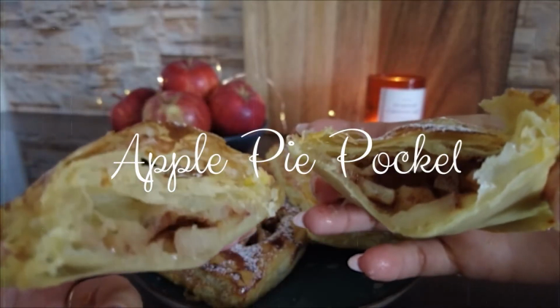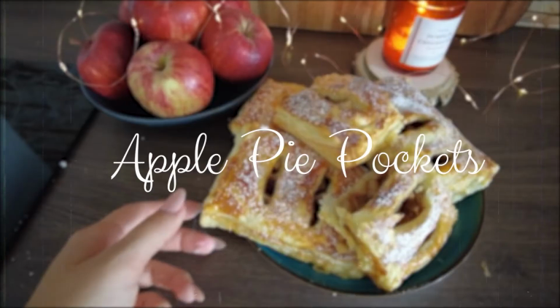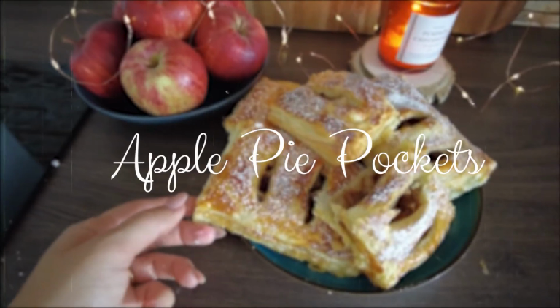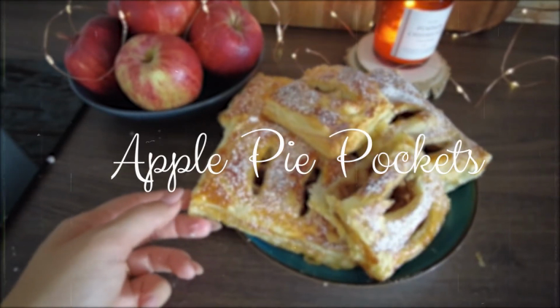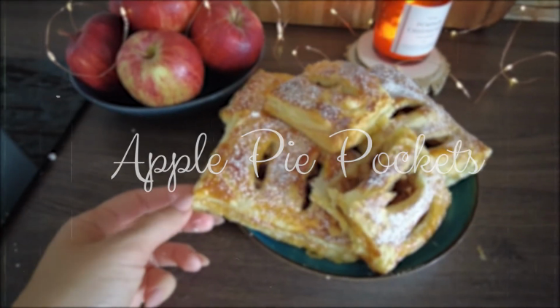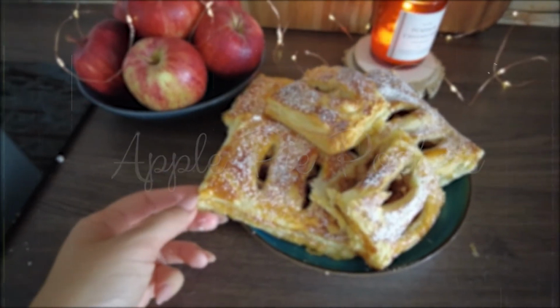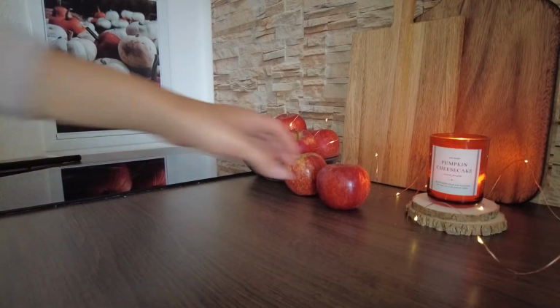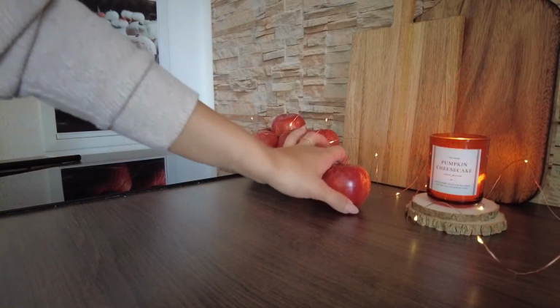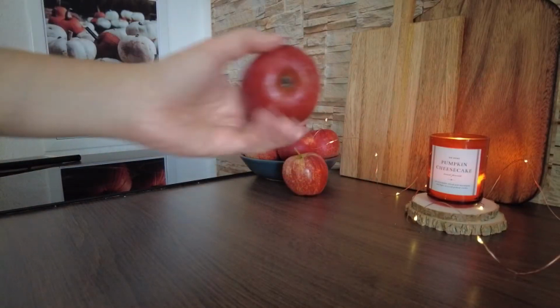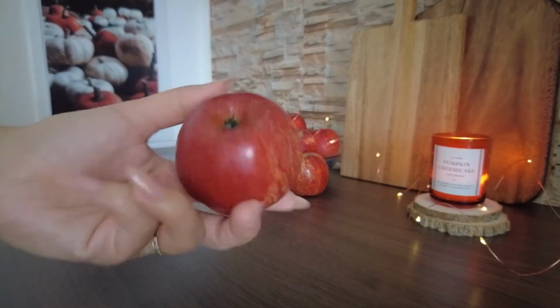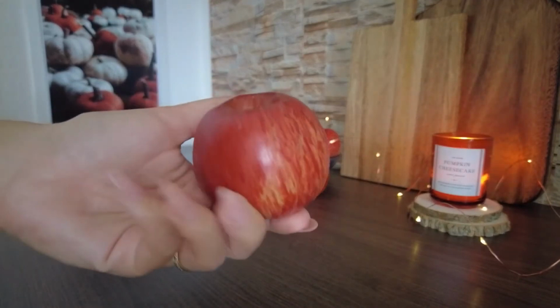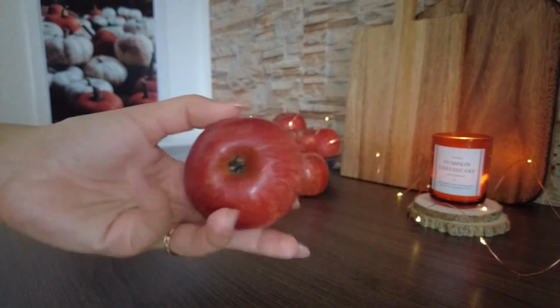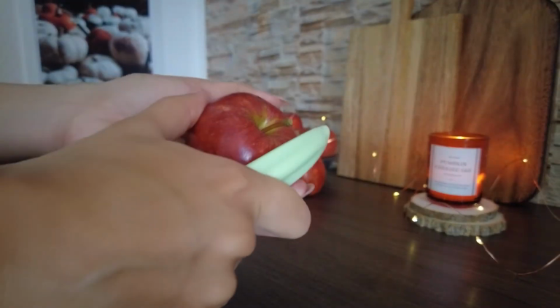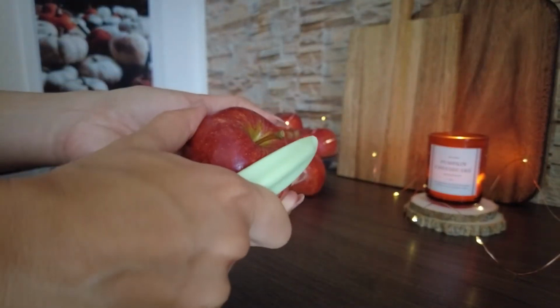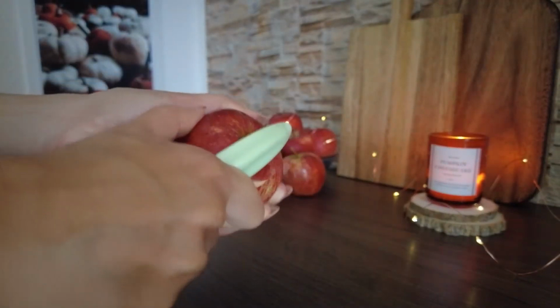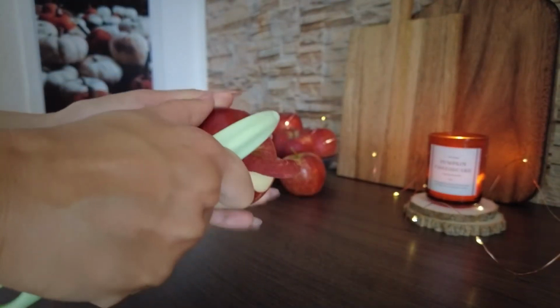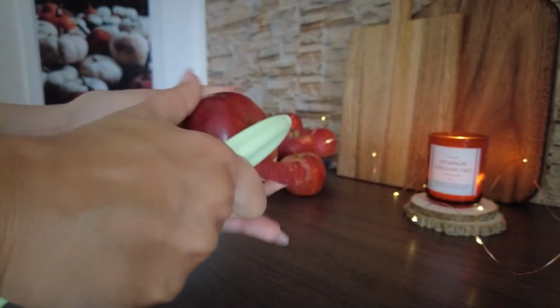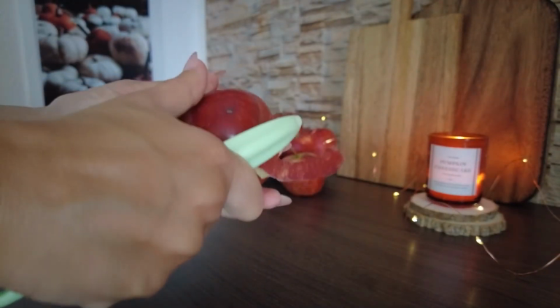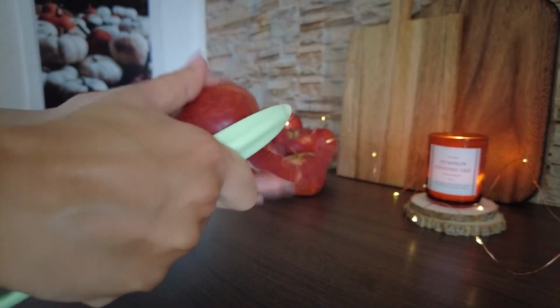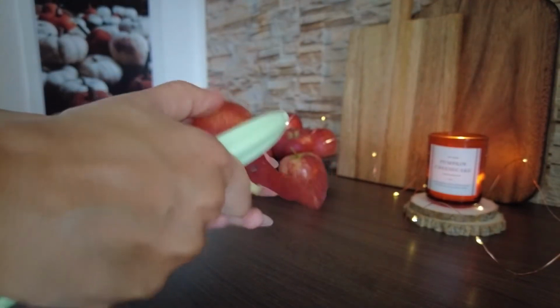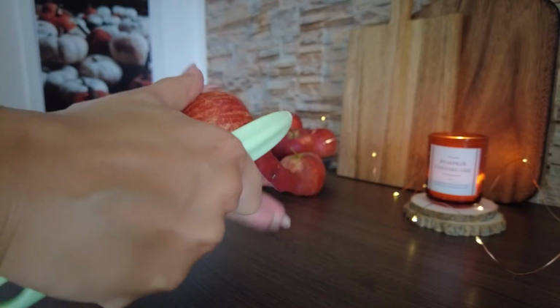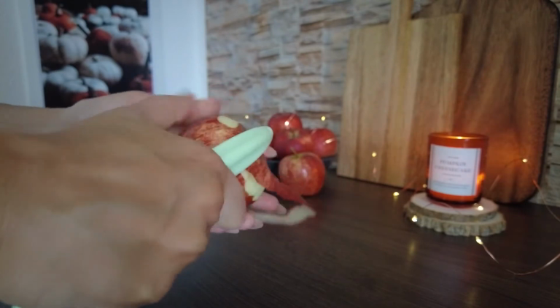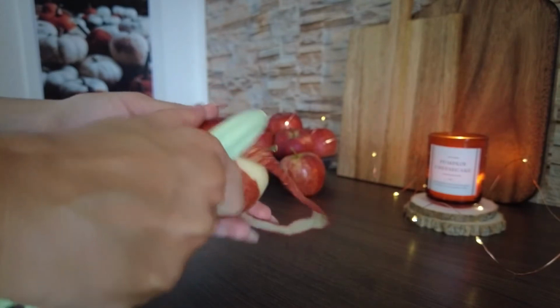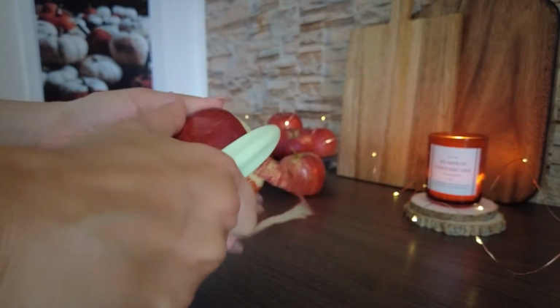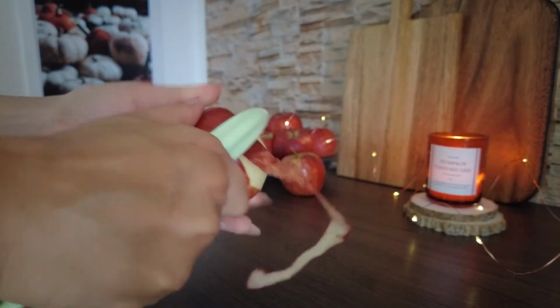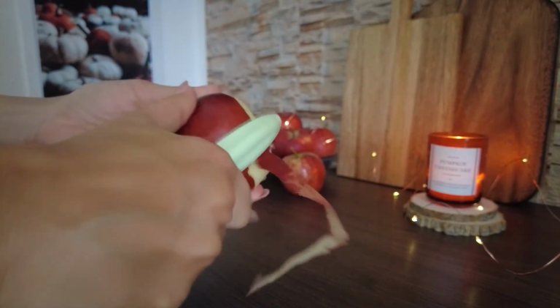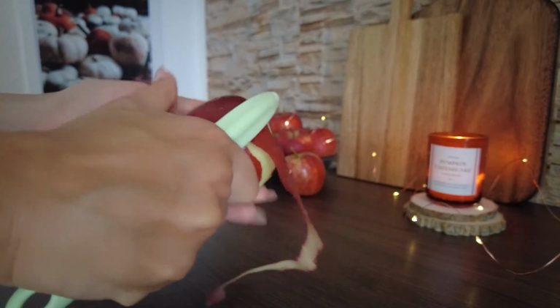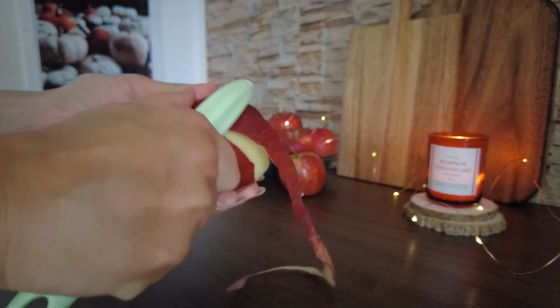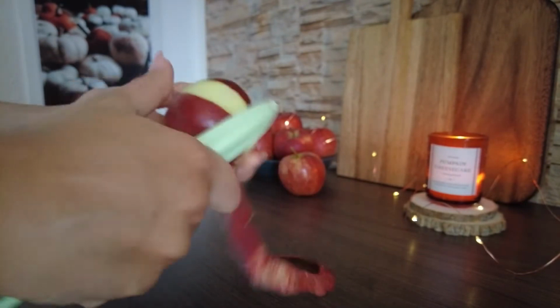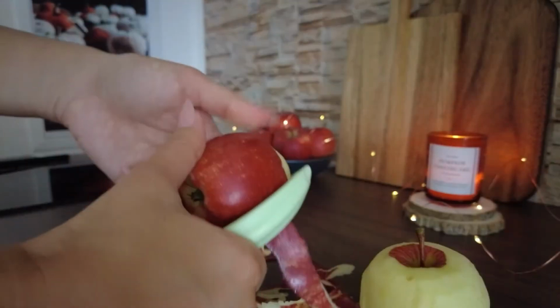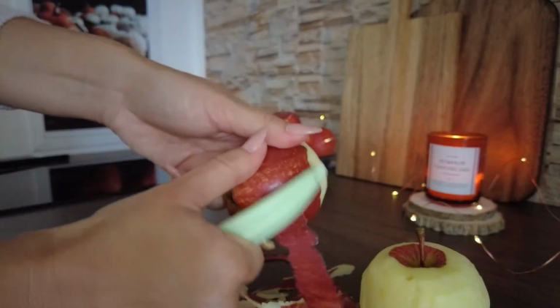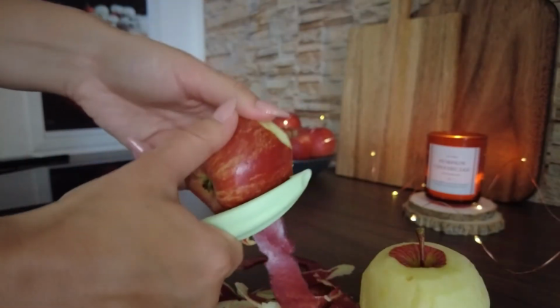Let's start with the apple pie pockets. To make them you will only need a few ingredients: apples of course, puff pastry dough, sugar, cinnamon, and butter. I am peeling my apples but this is really optional — you can leave them as they are if the peel doesn't bother you.